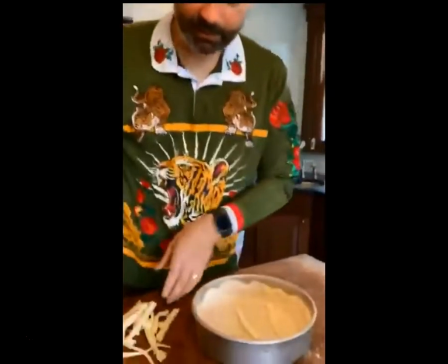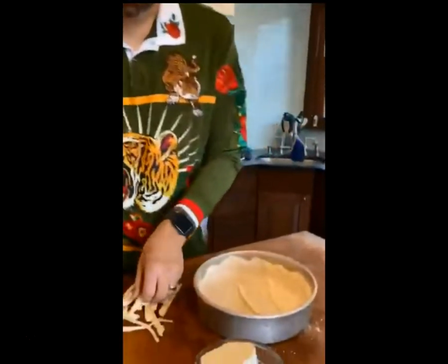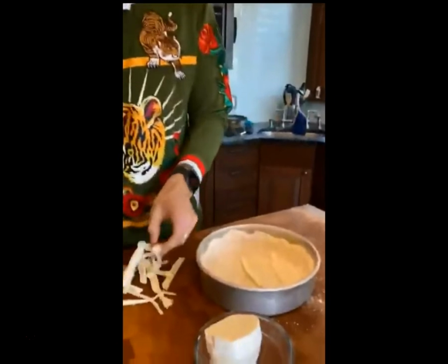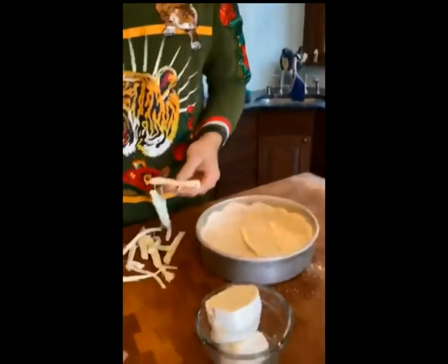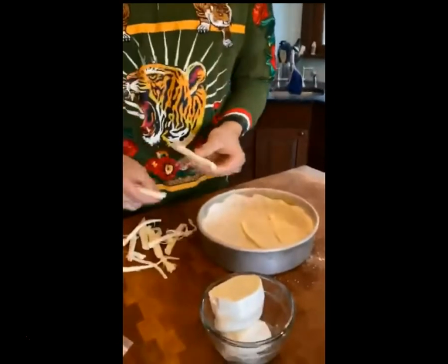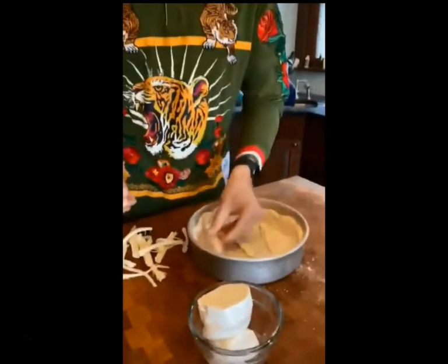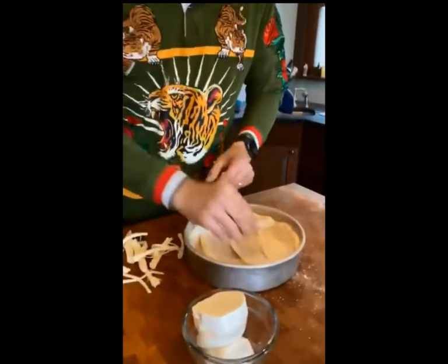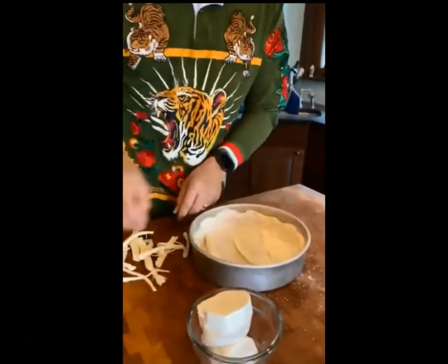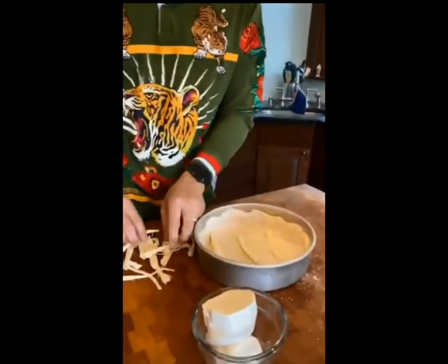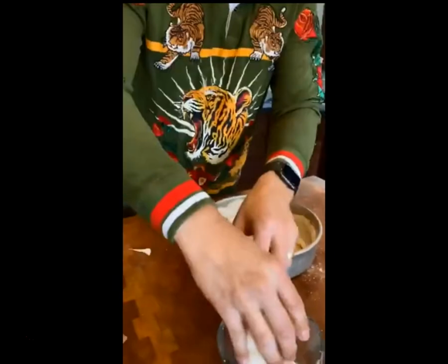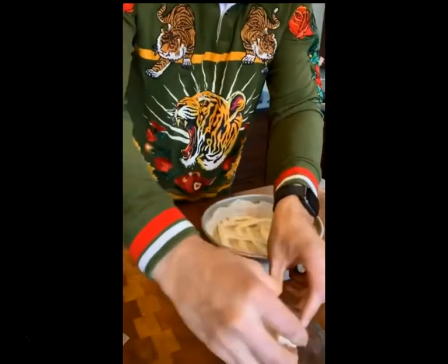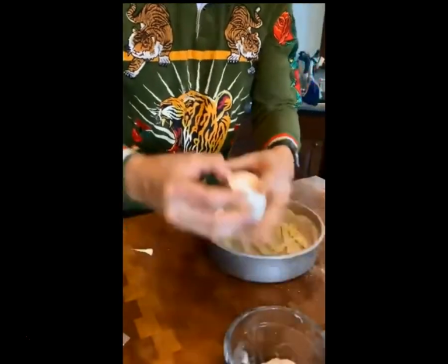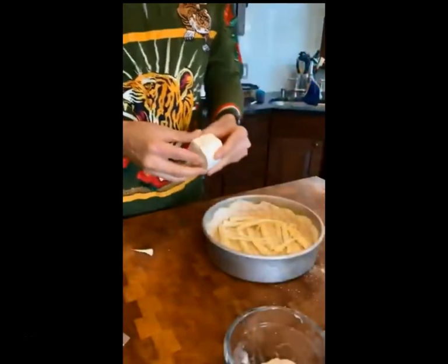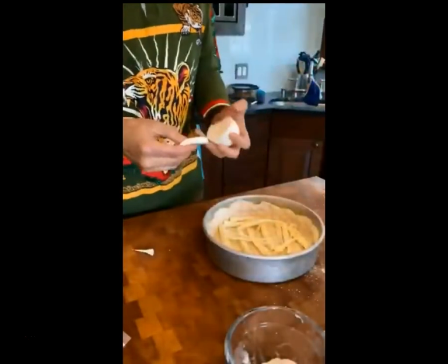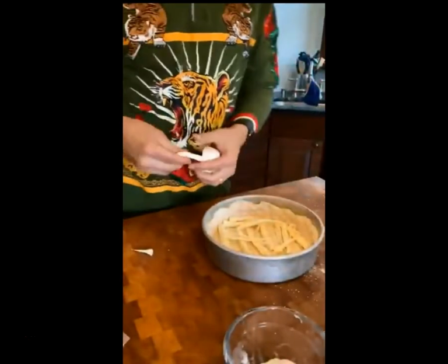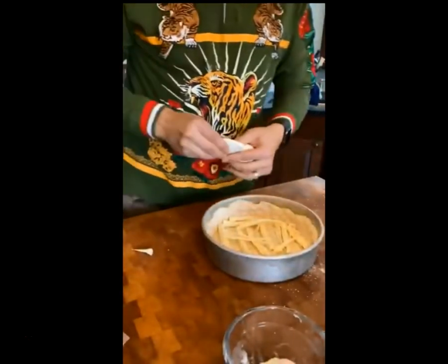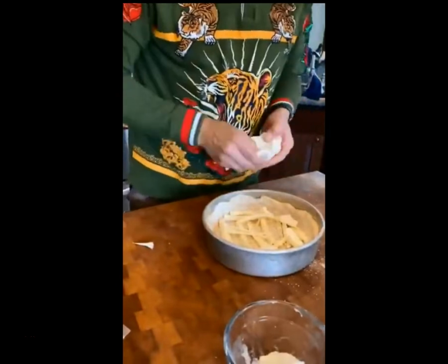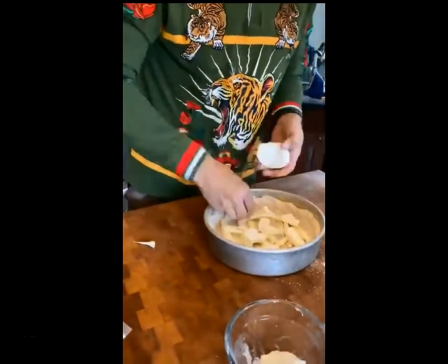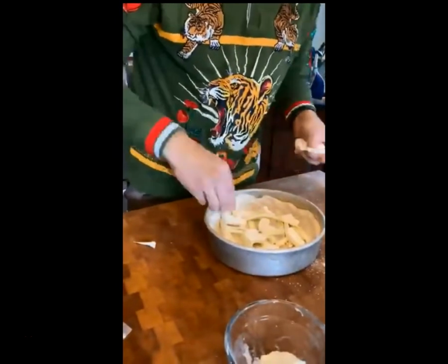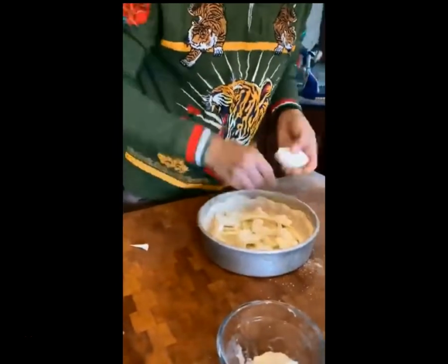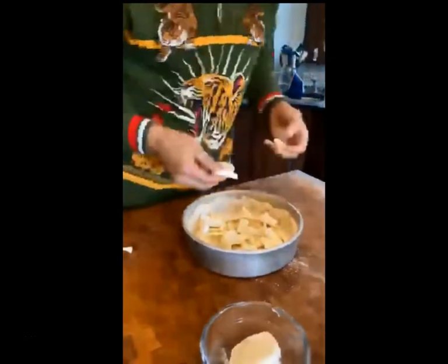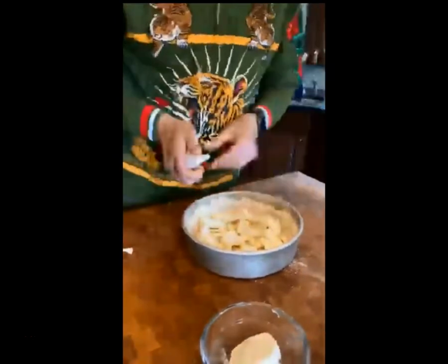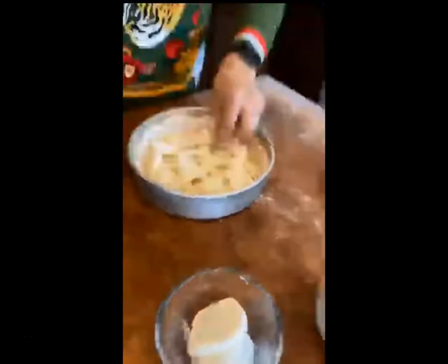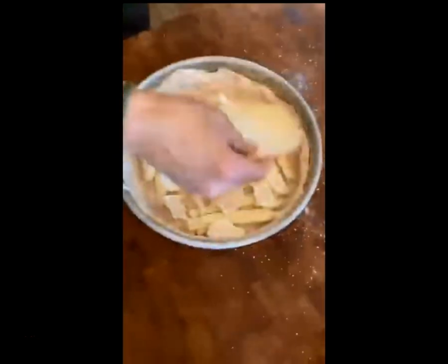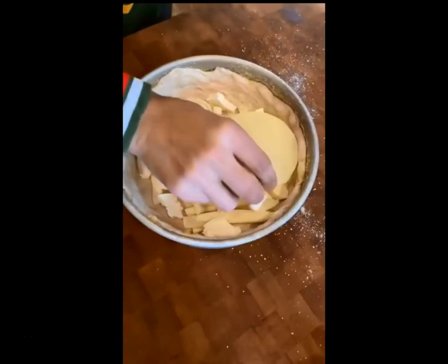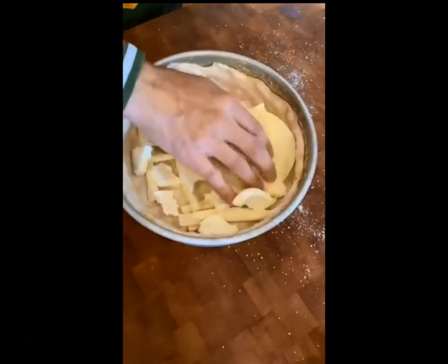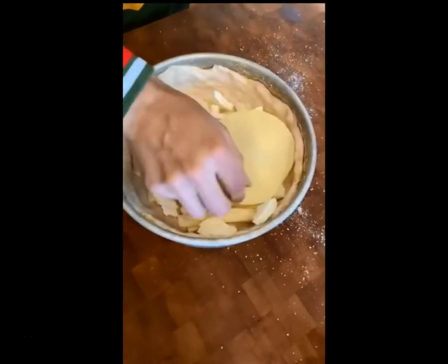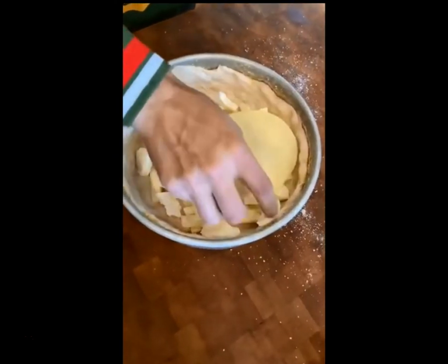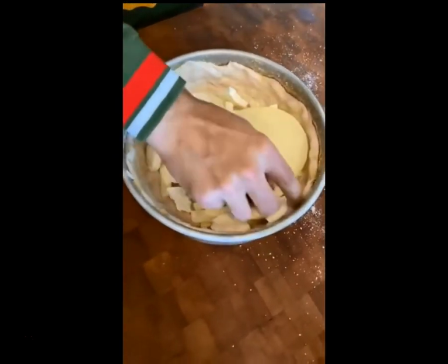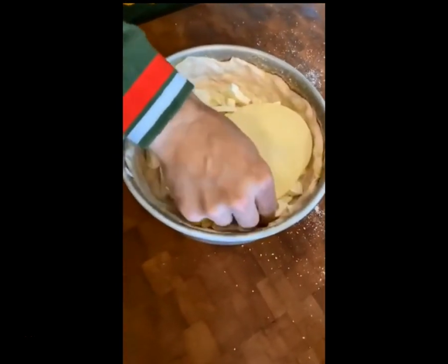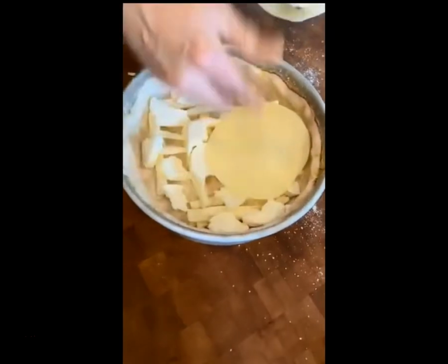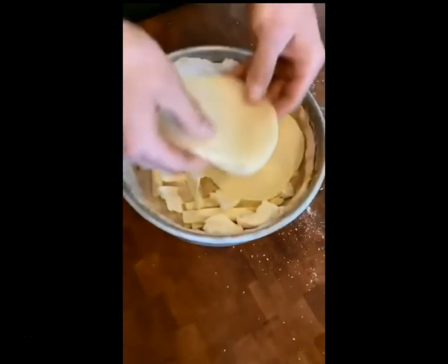I didn't have any shredded mozzarella so I'm just using string cheese here, and I've got the fresh mozzarella and finally provolone.